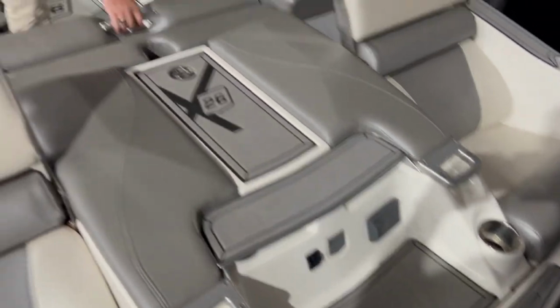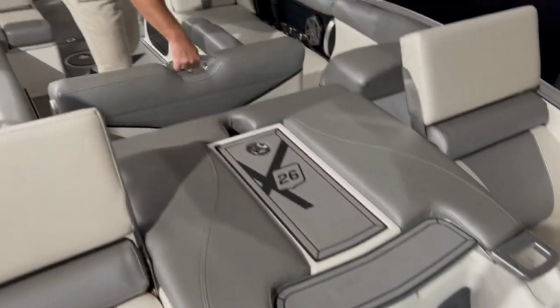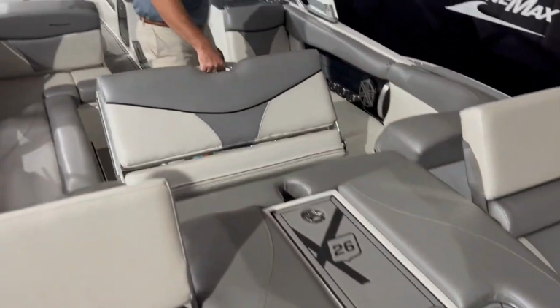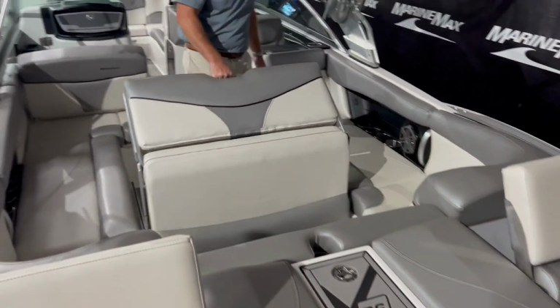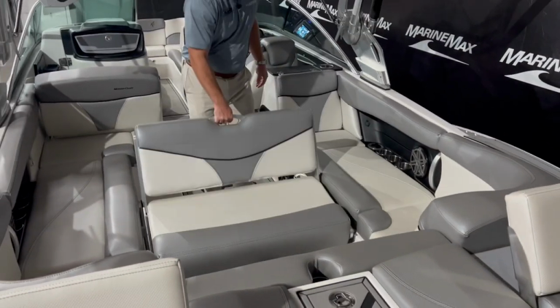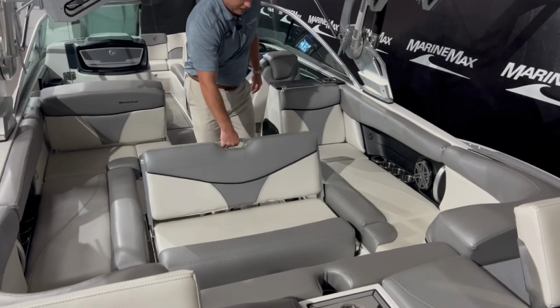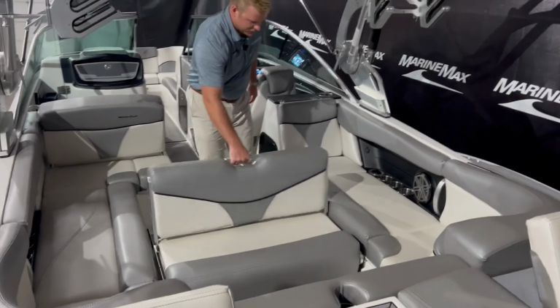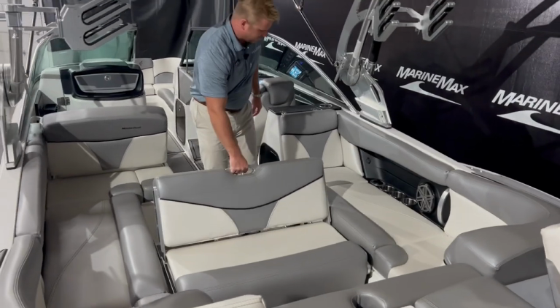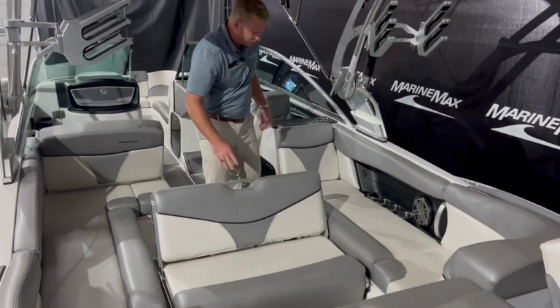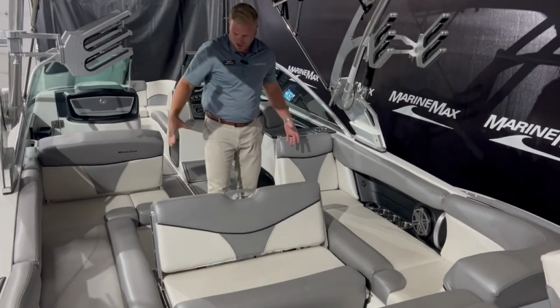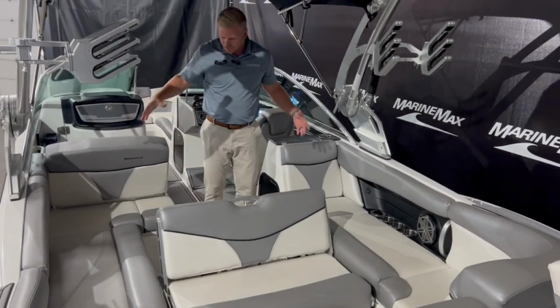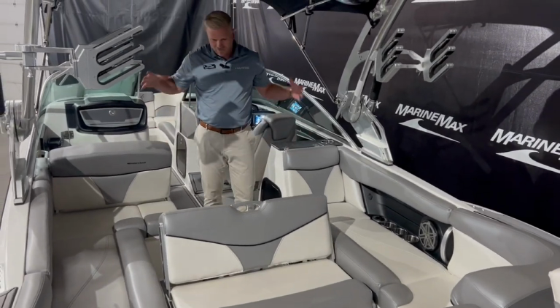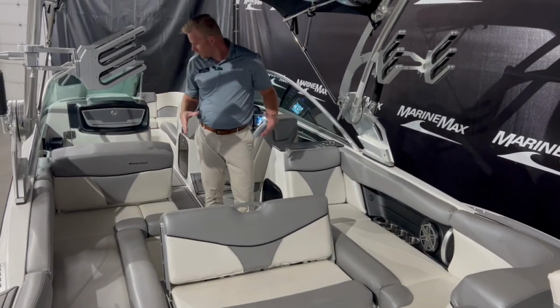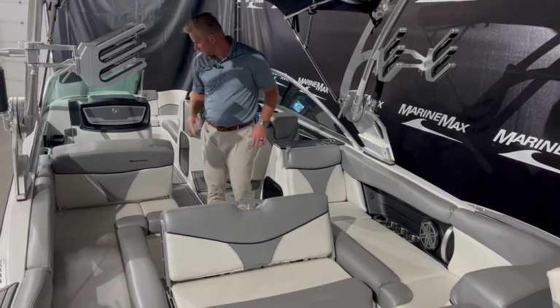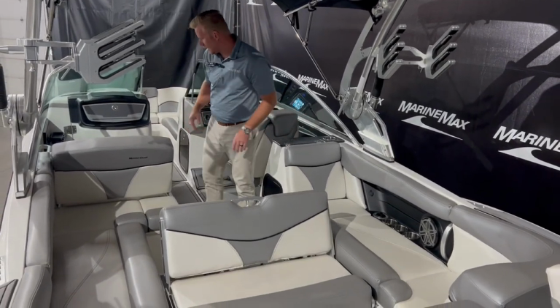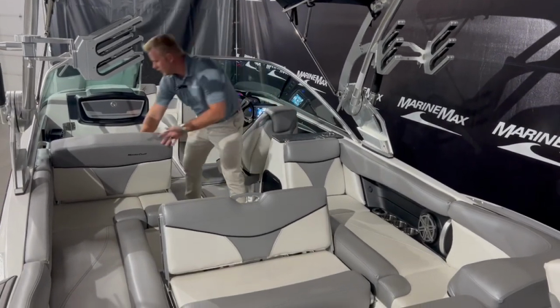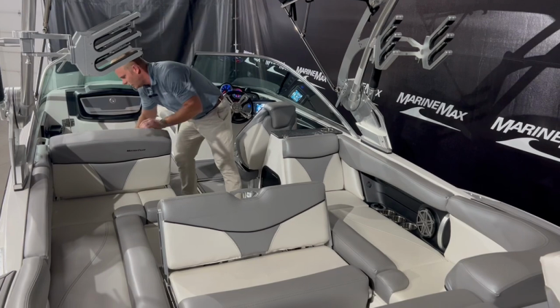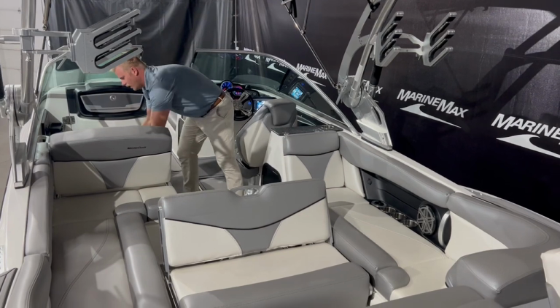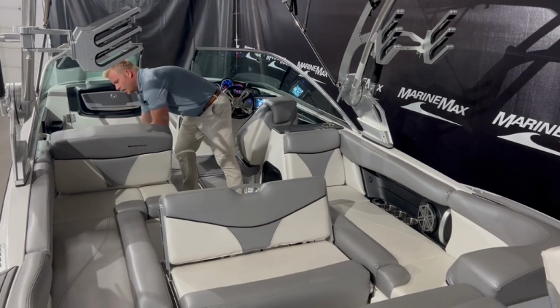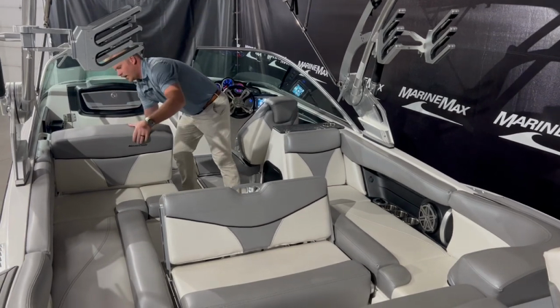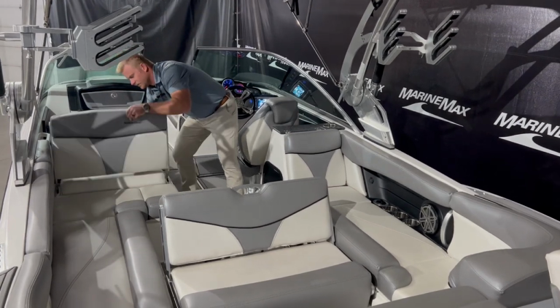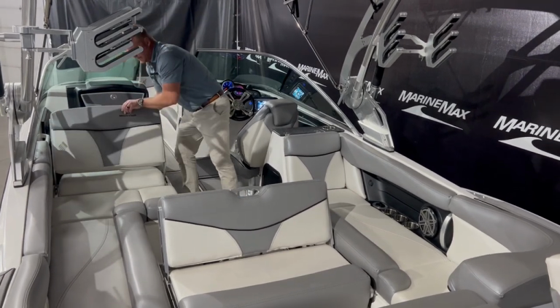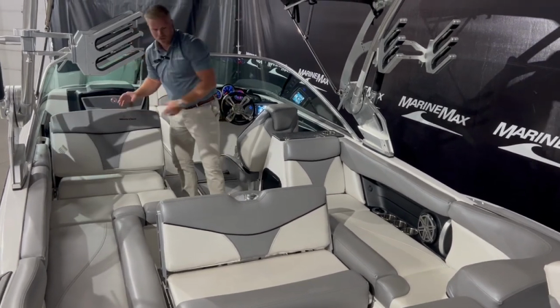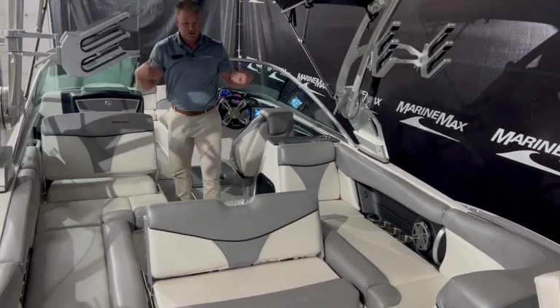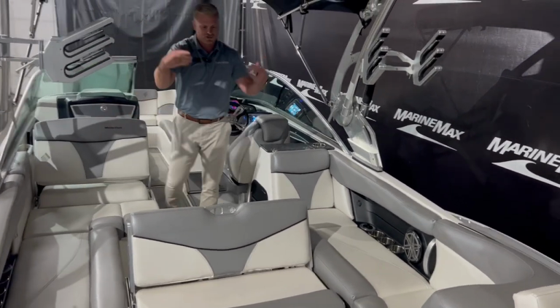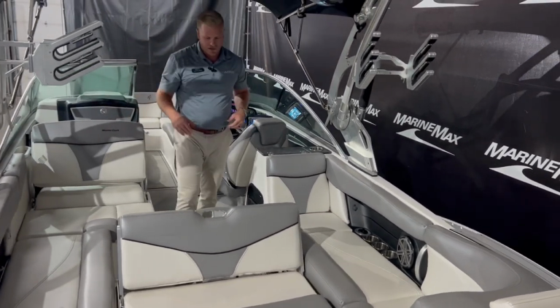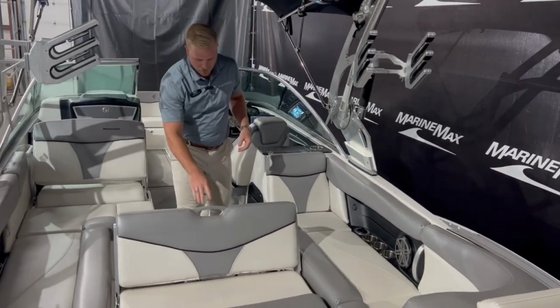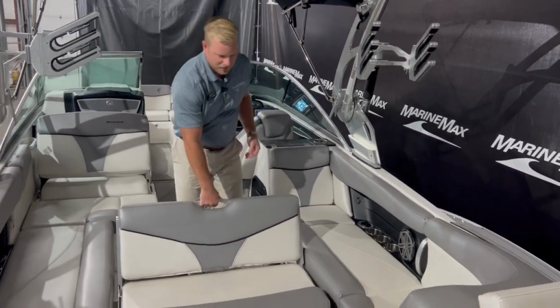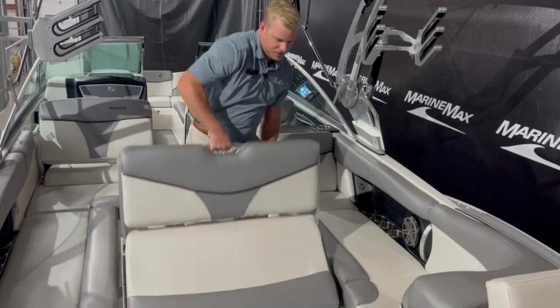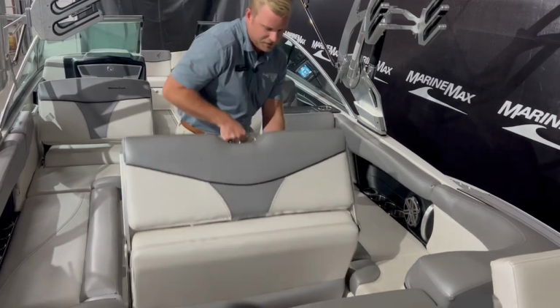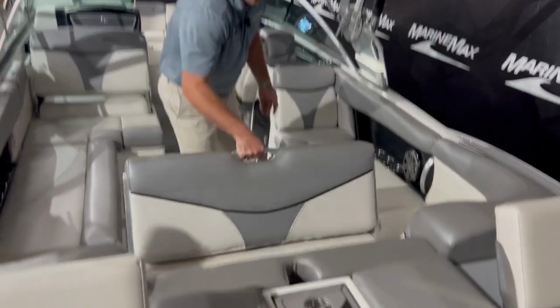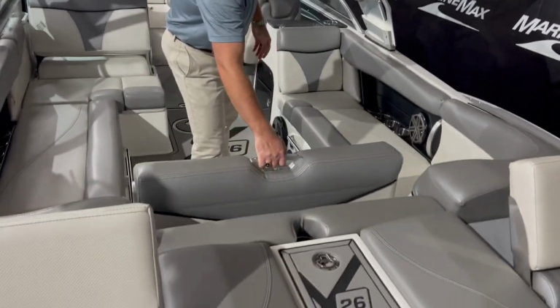Coming inside the boat here we have our seat that folds back right here so you can have everyone relaxing and hanging out on the water. This also rotates too so you can see what's going on behind the boat, and then this just neatly stores back into place.